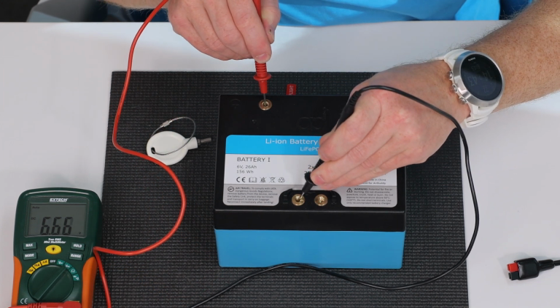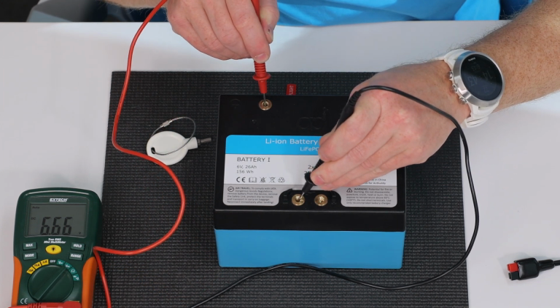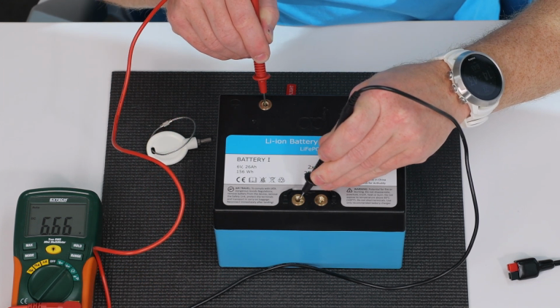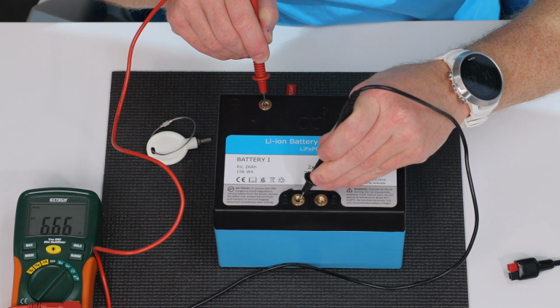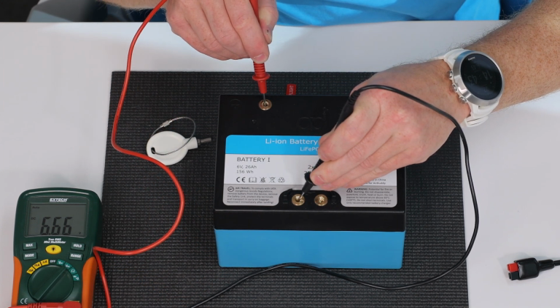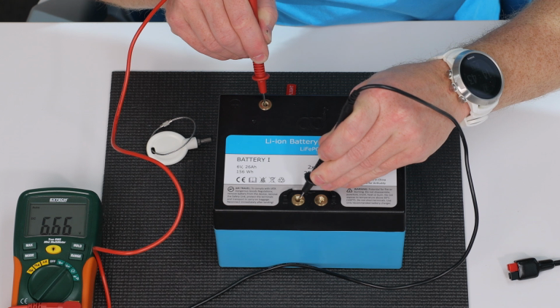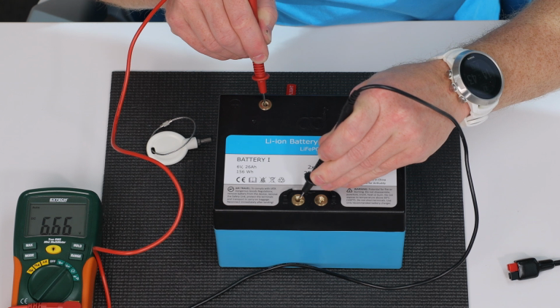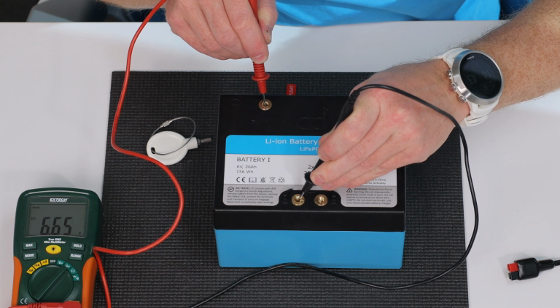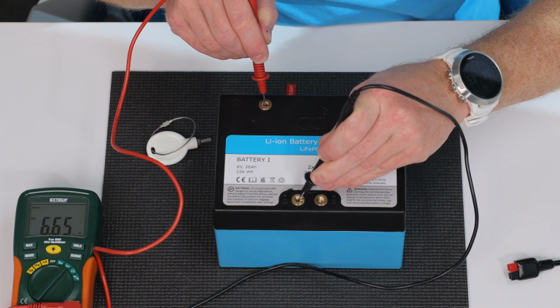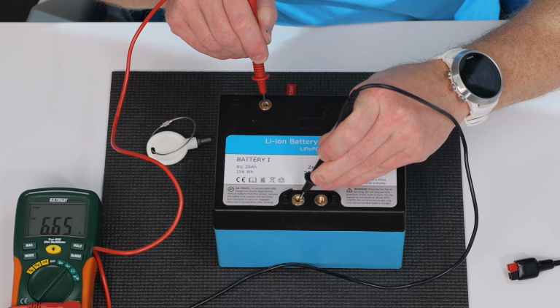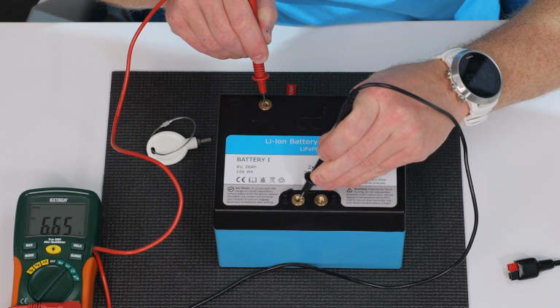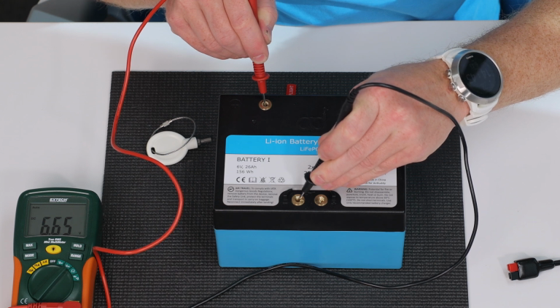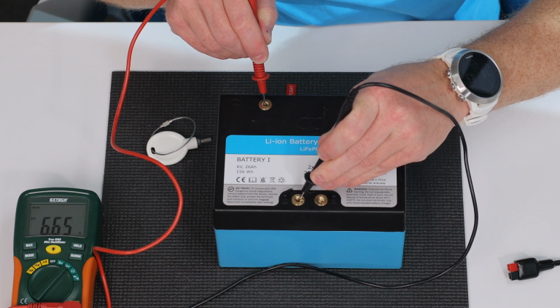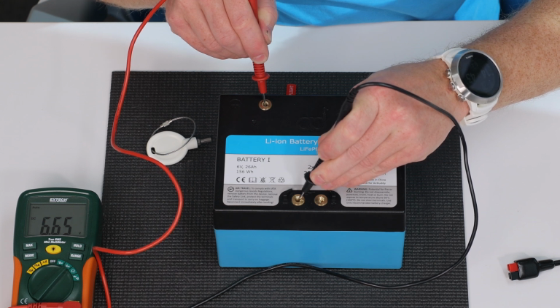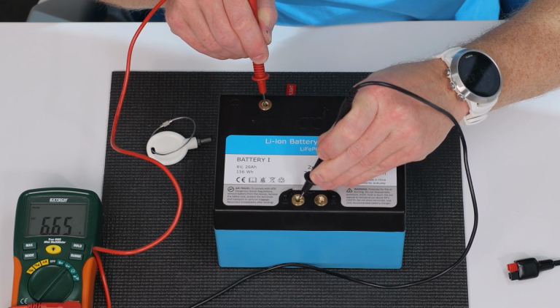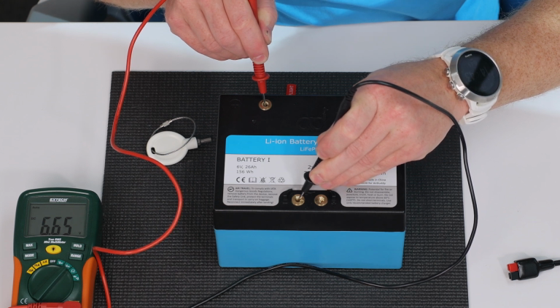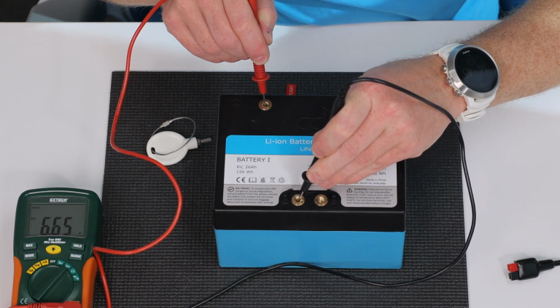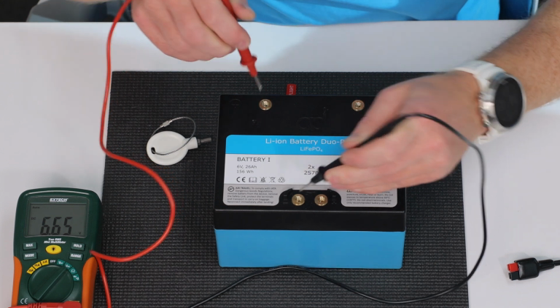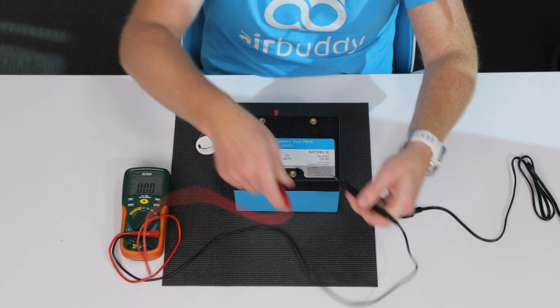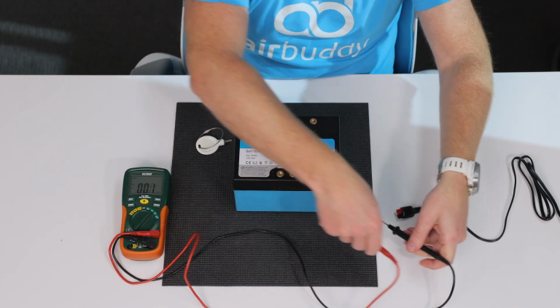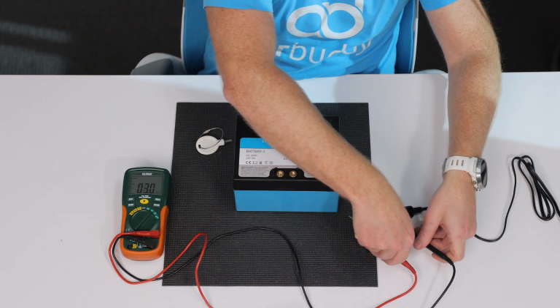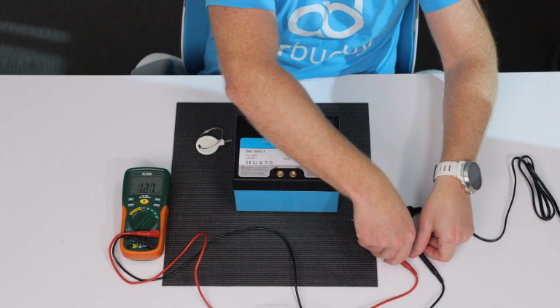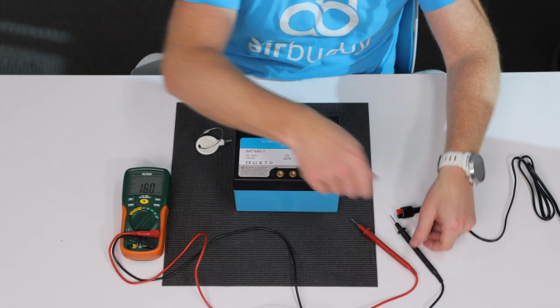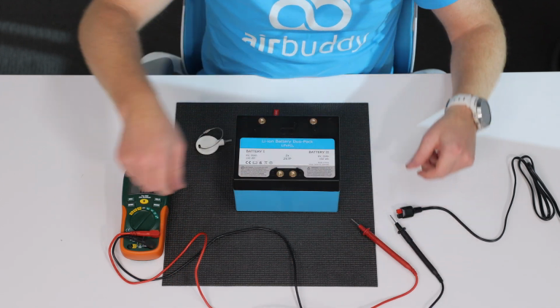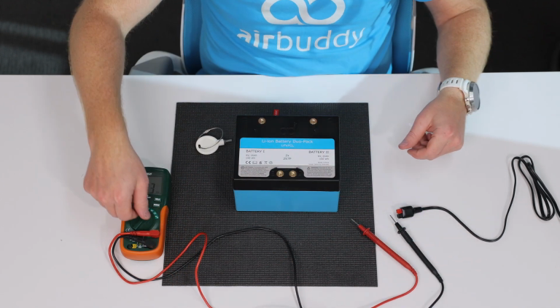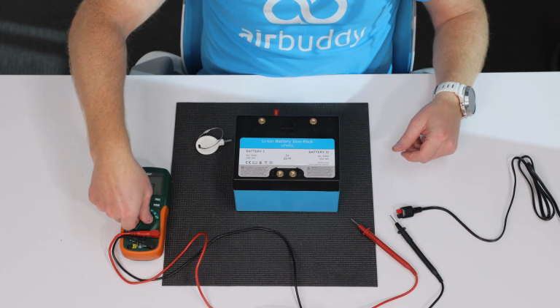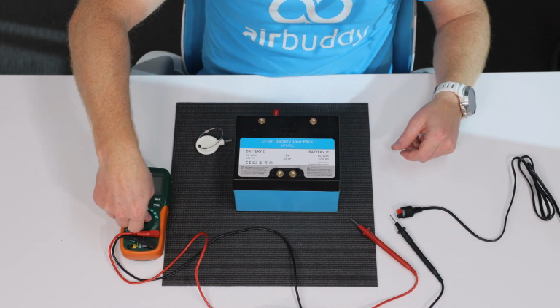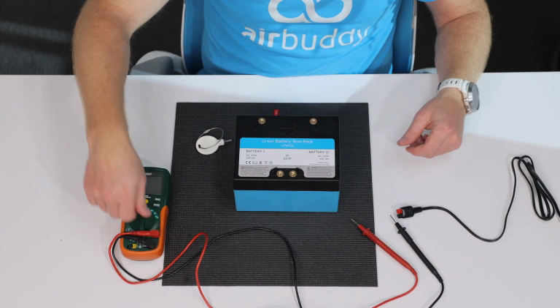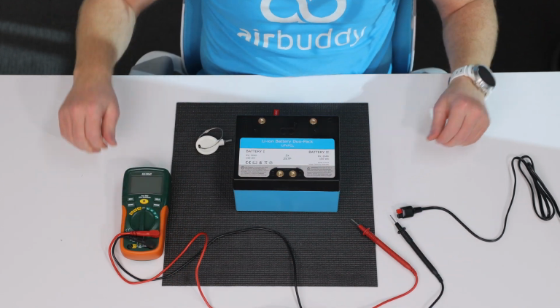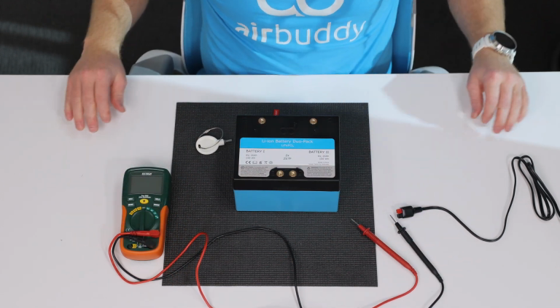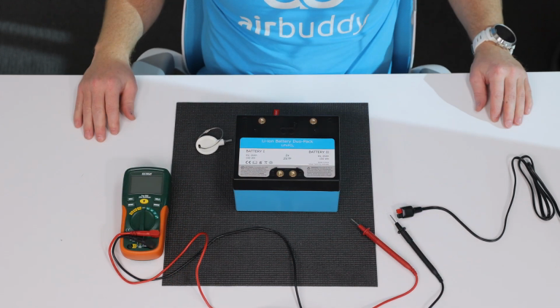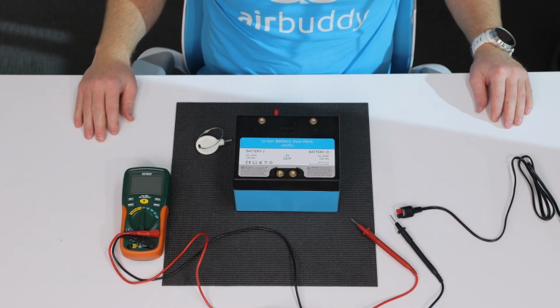If you don't get these measures, there may be something wrong inside of the battery. Stop using such battery immediately and get in touch with customer support.